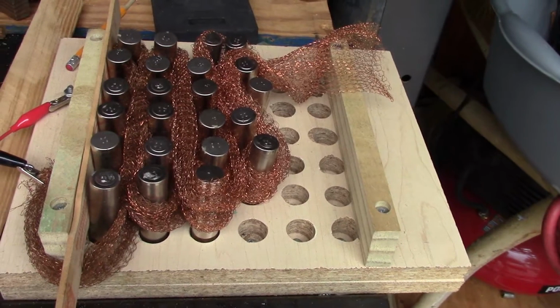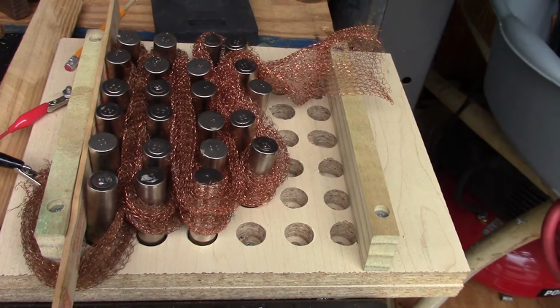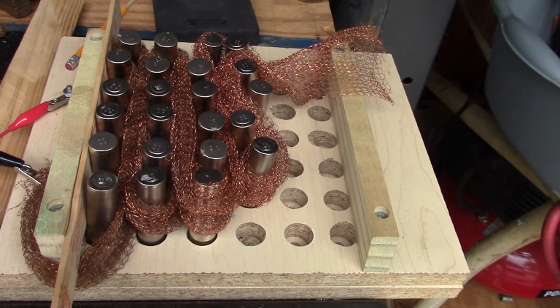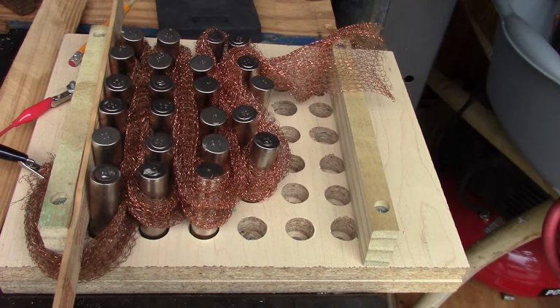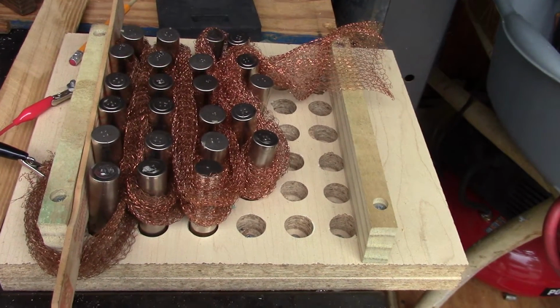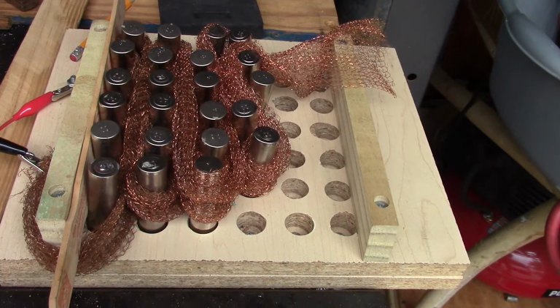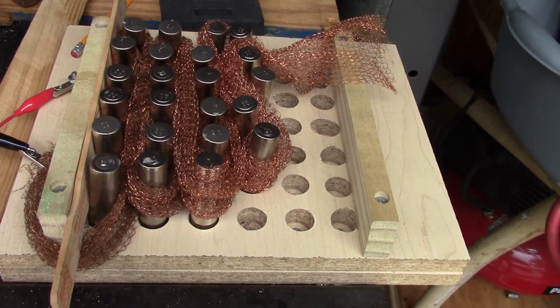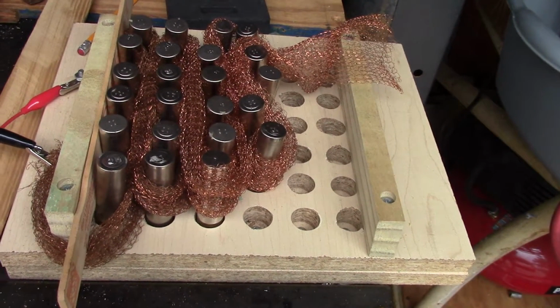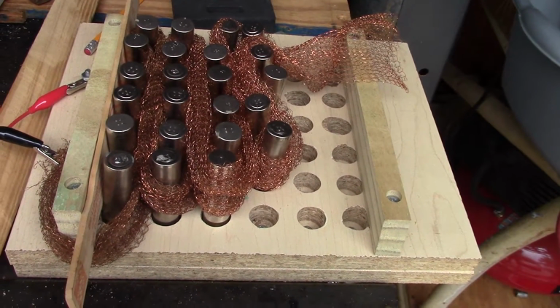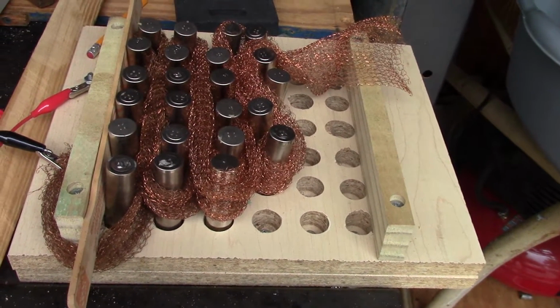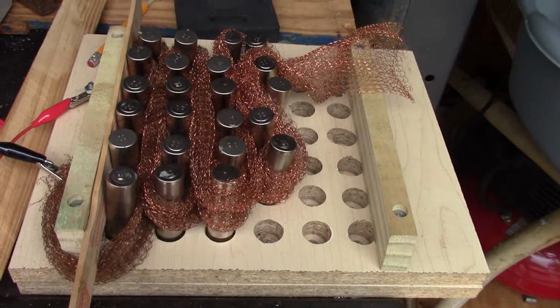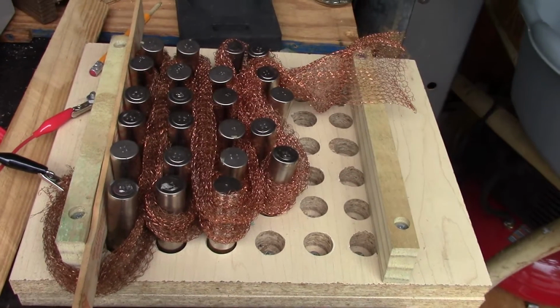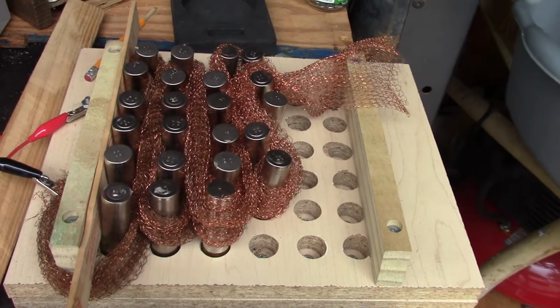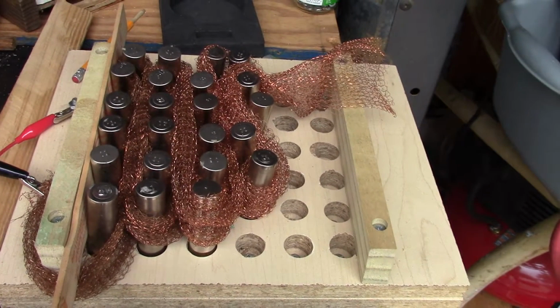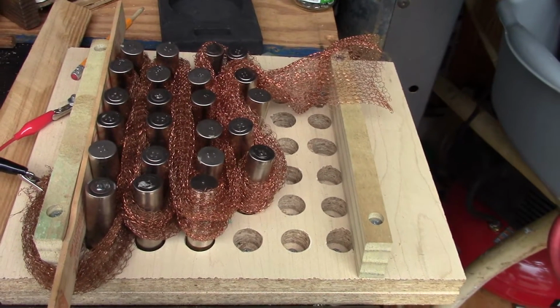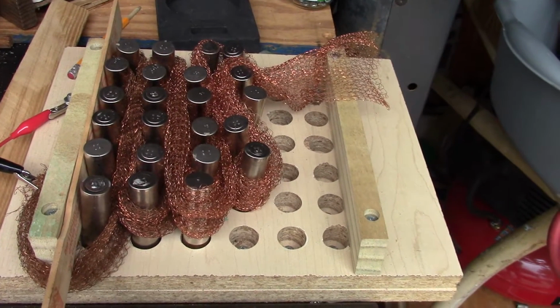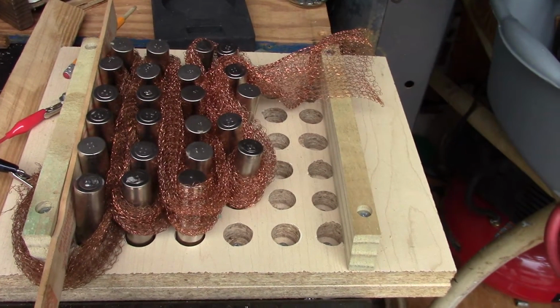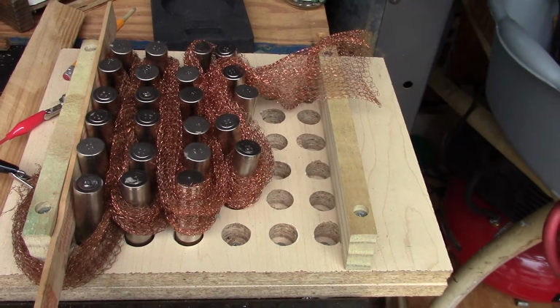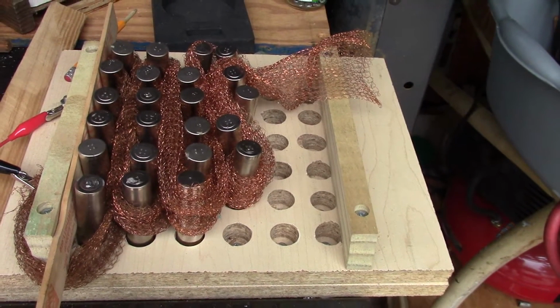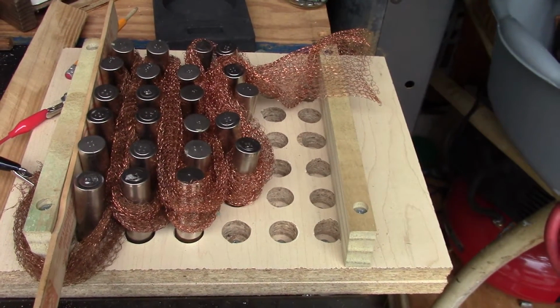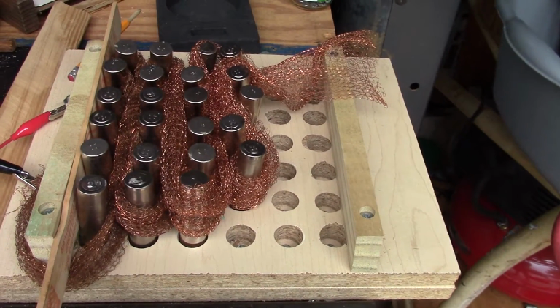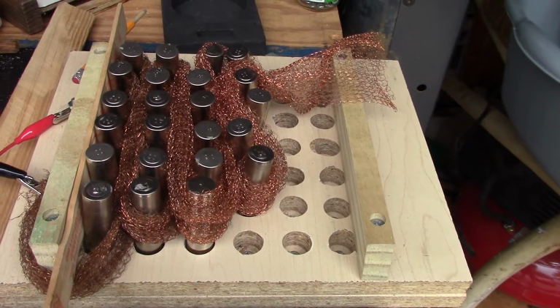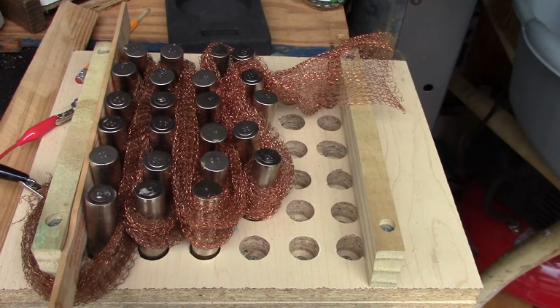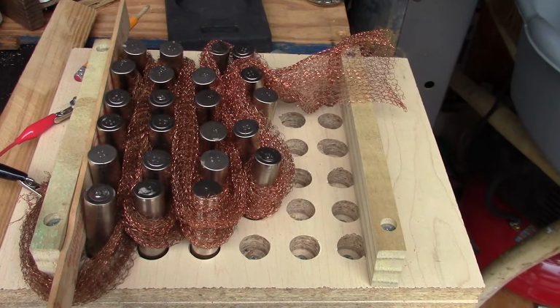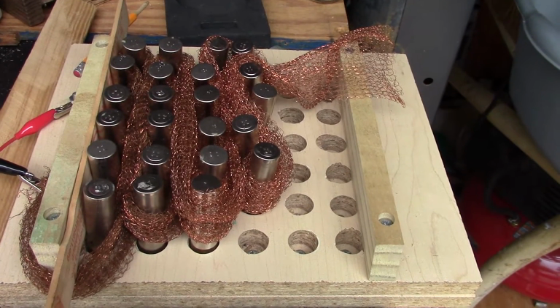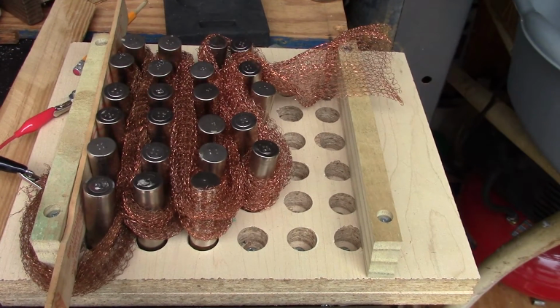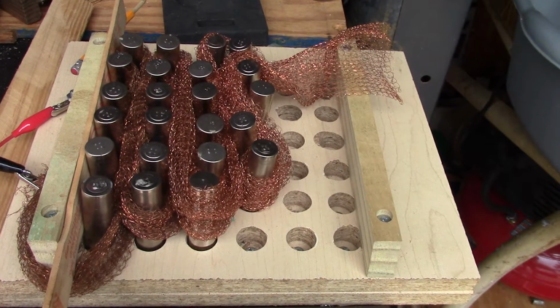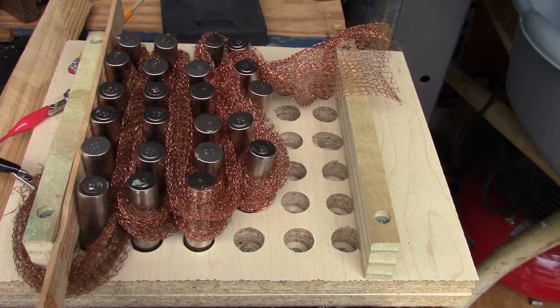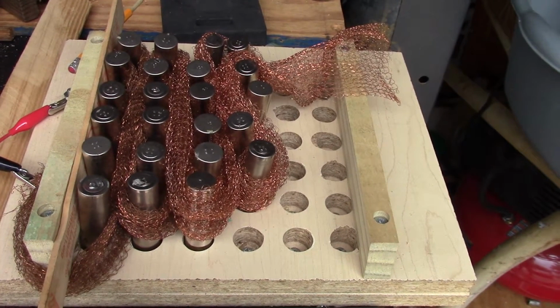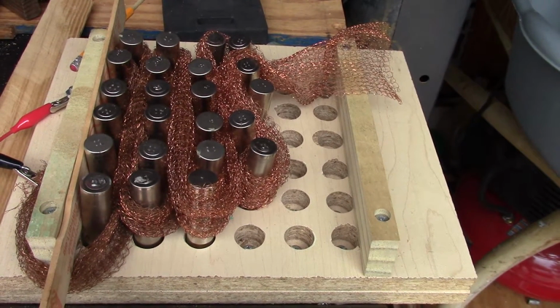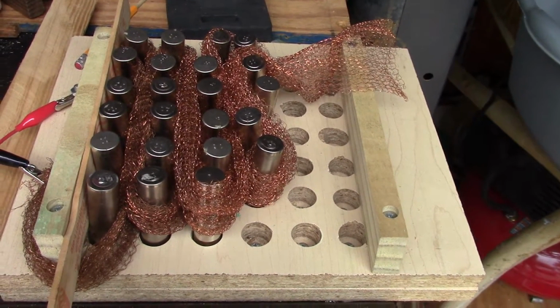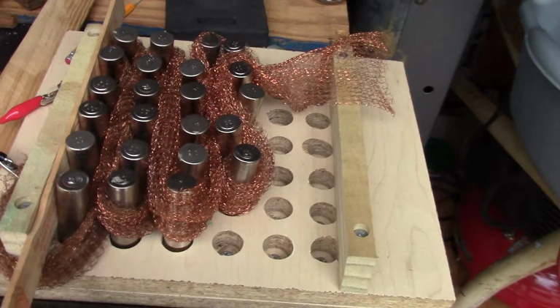Hi, this is Boynton Stew. What's shown here is my setup for charging as many as 36 18650 cells at one time. It's very, very simple.